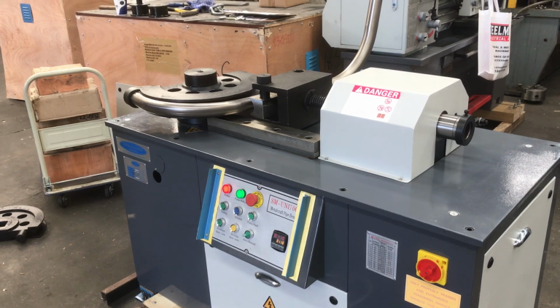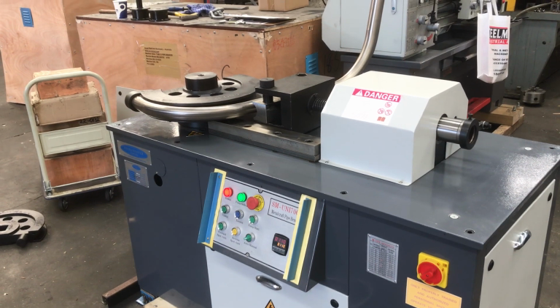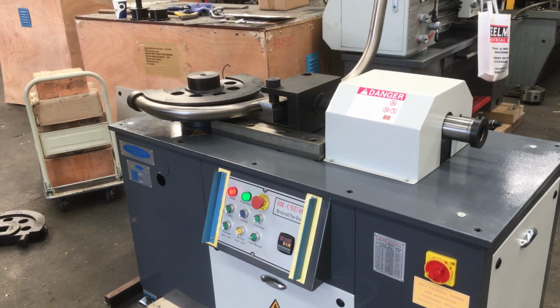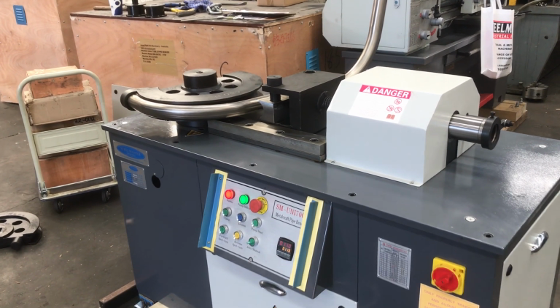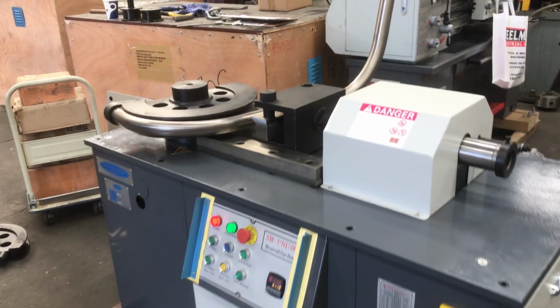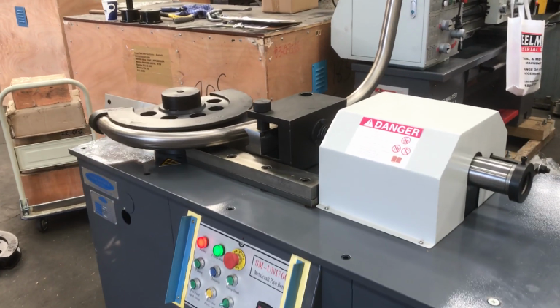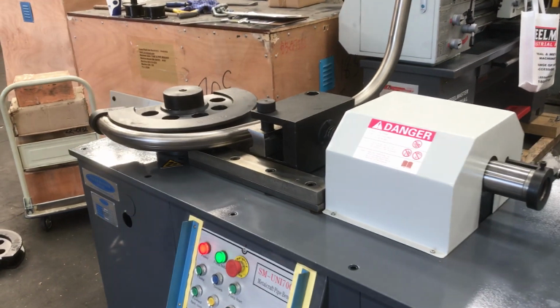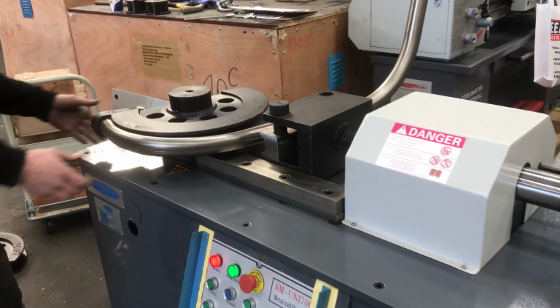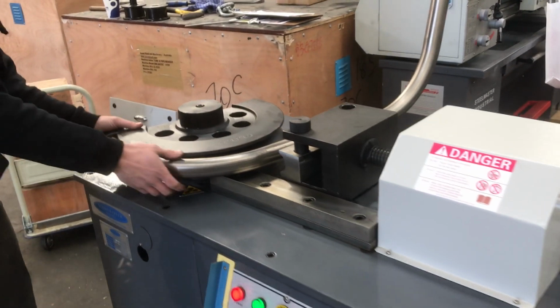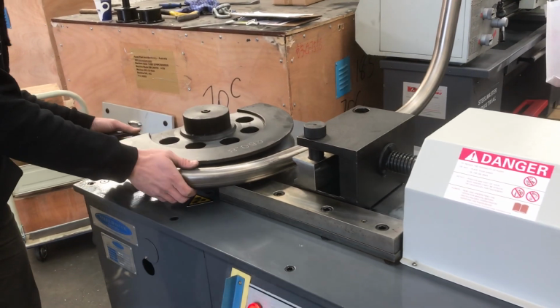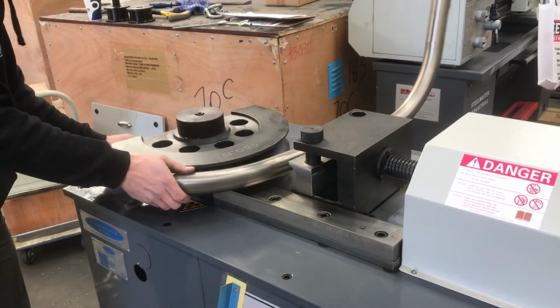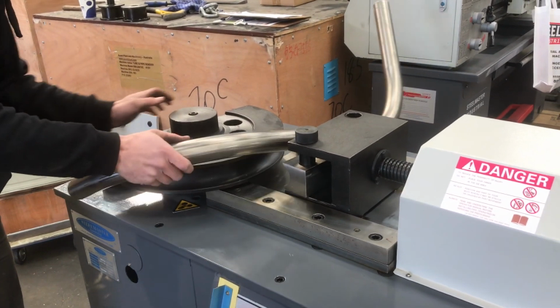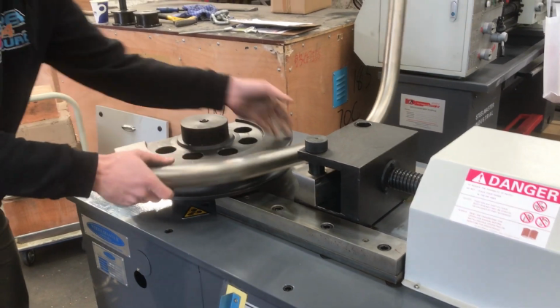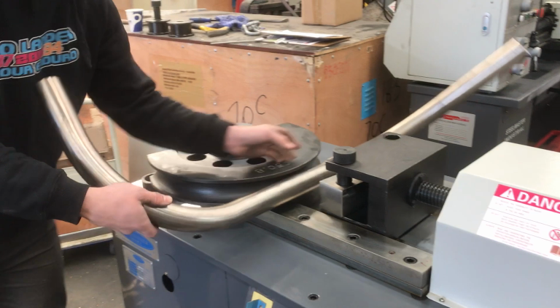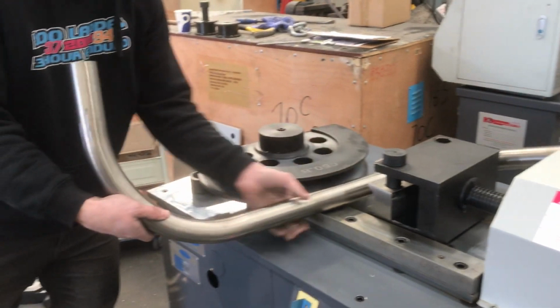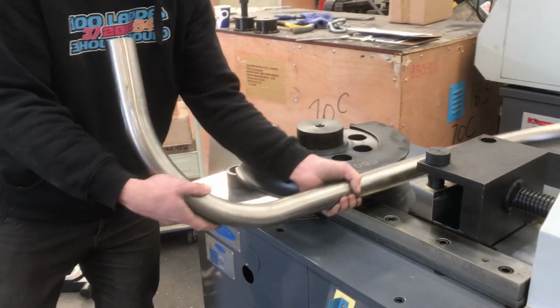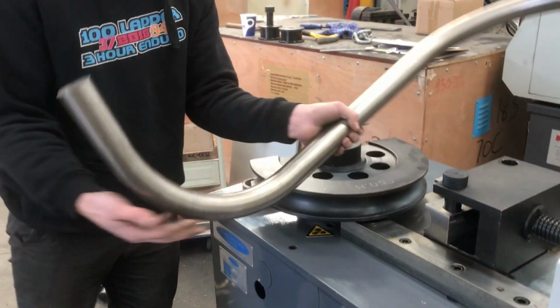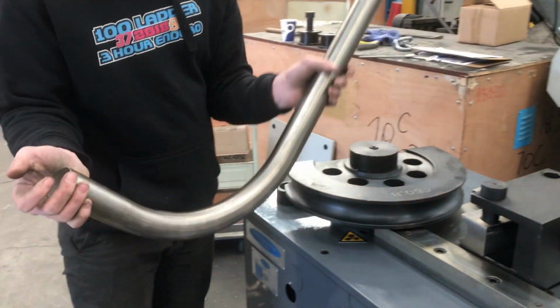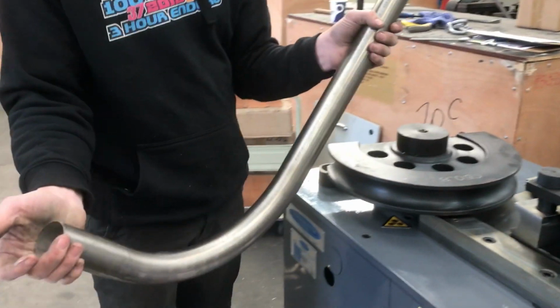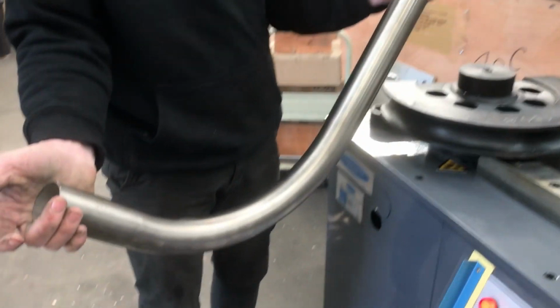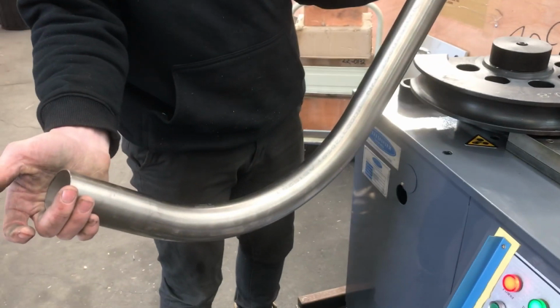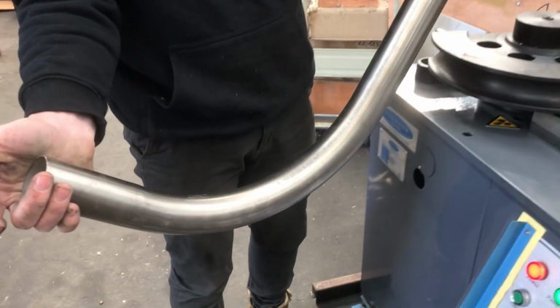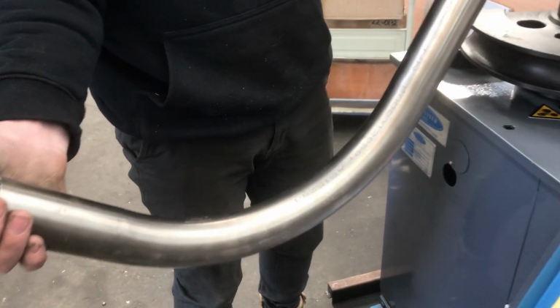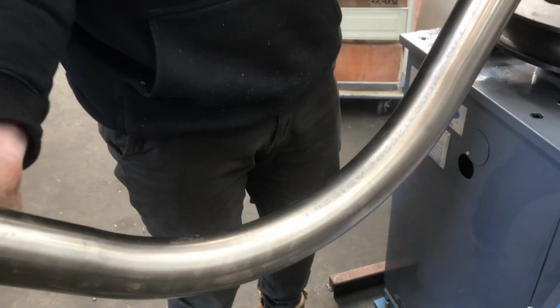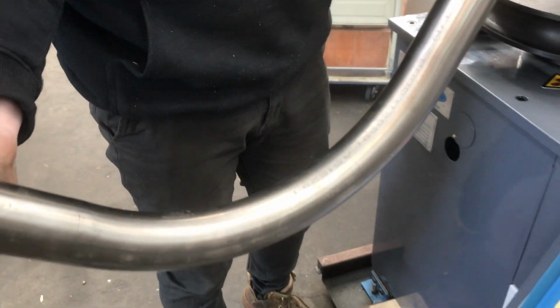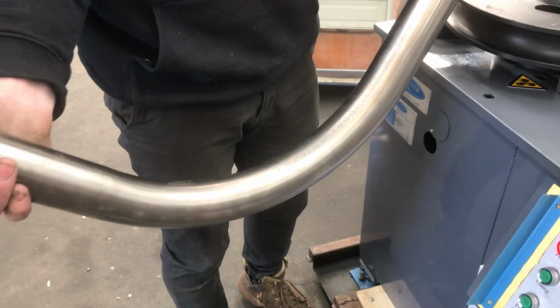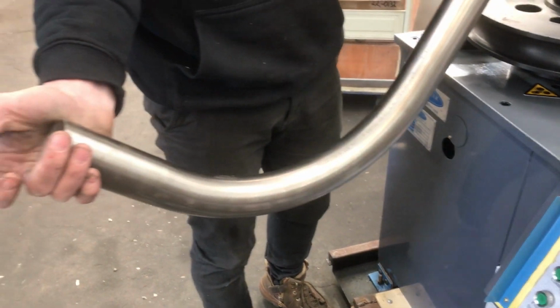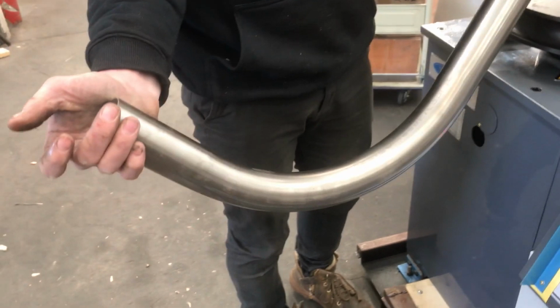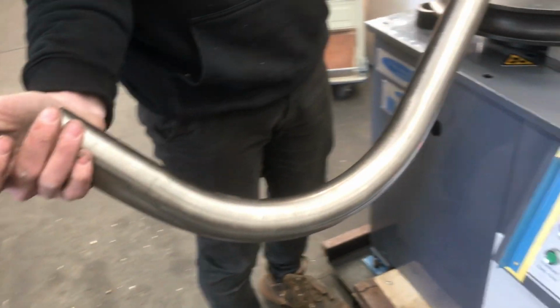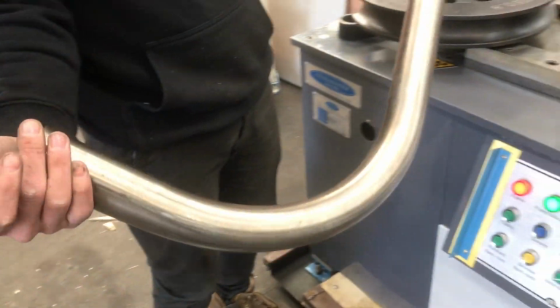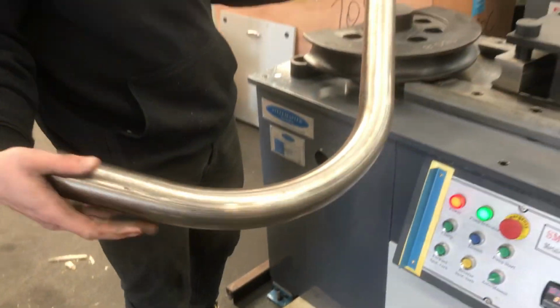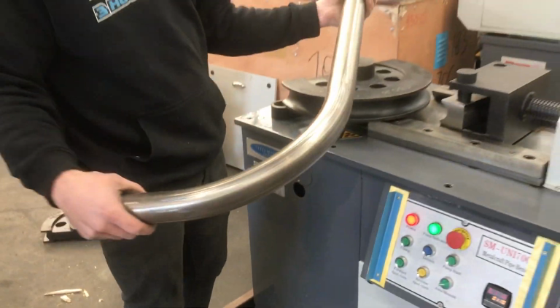So as you can see it's got hydraulic return. Andrew will take off the ring and take out the bender. It's stainless — there's a 50.8 stone of steel tubing bent up in our Uni 70C.